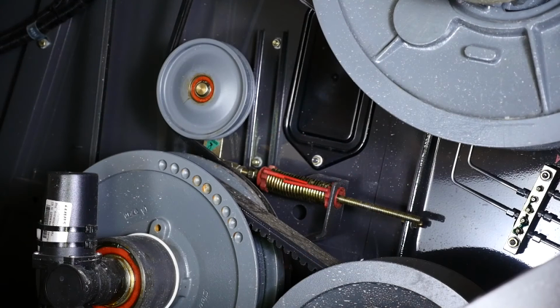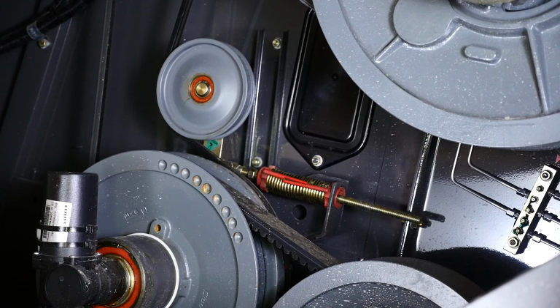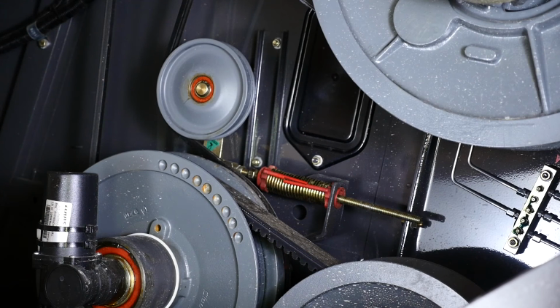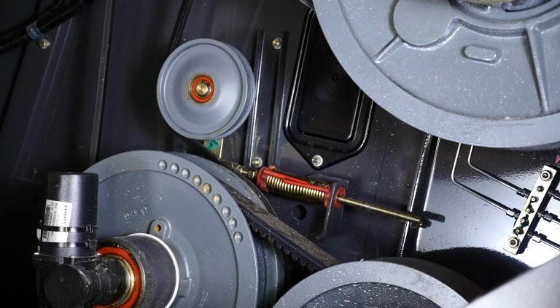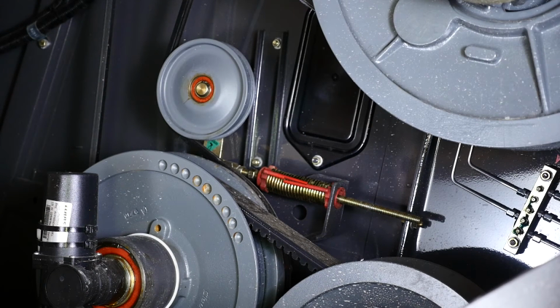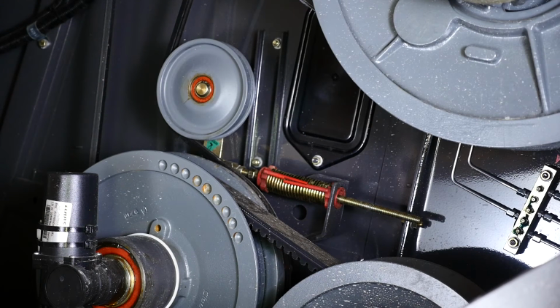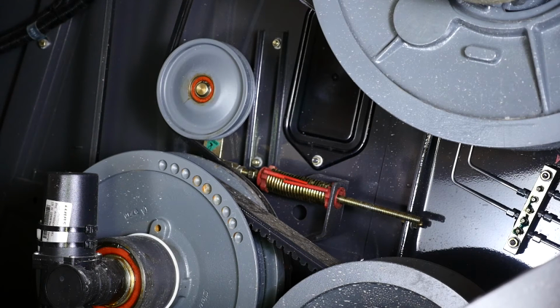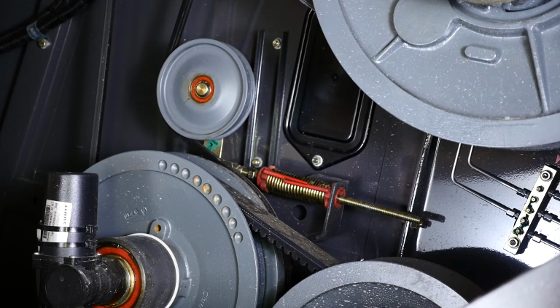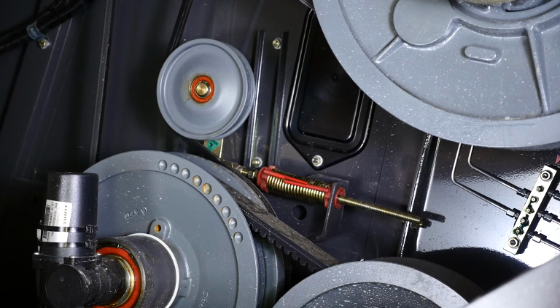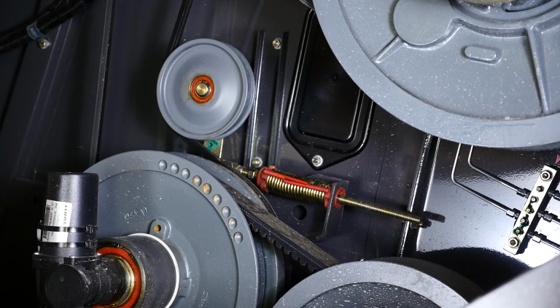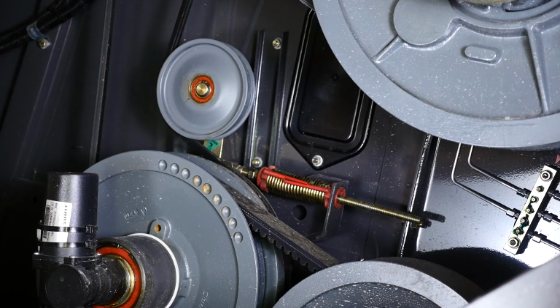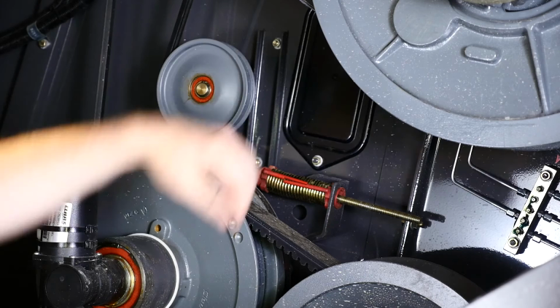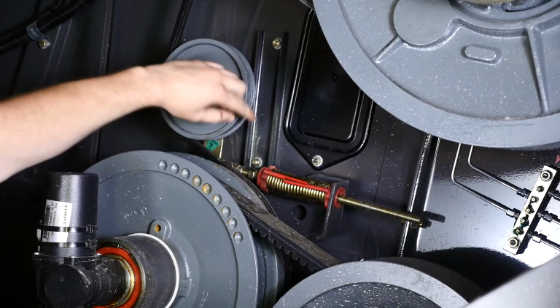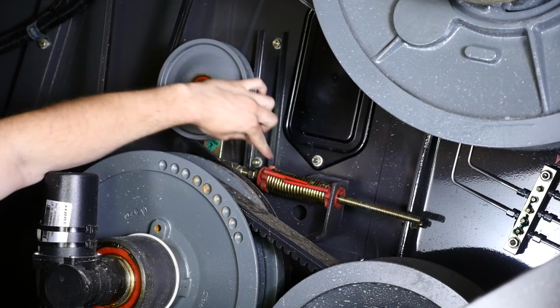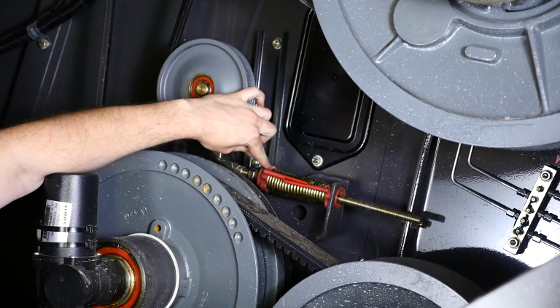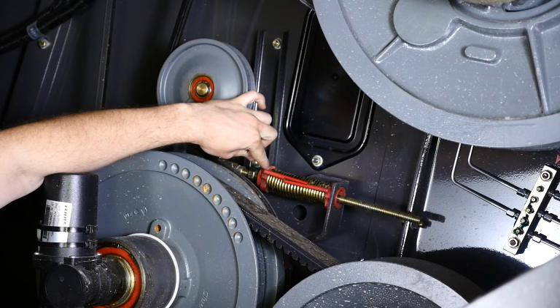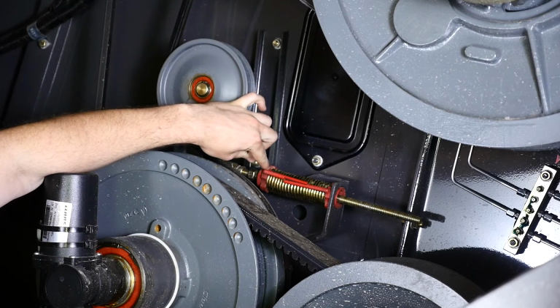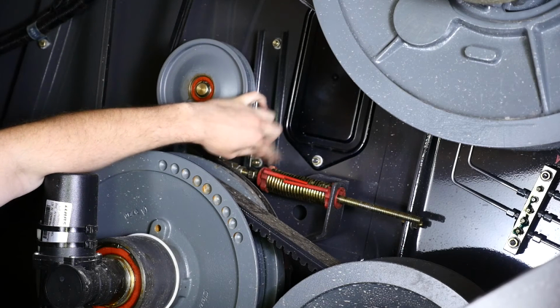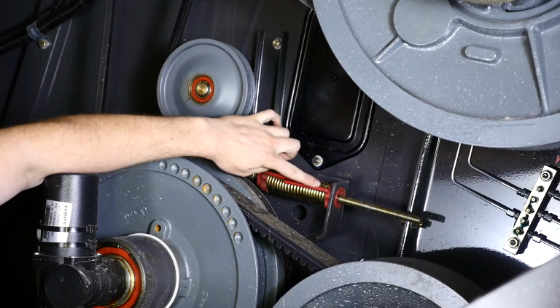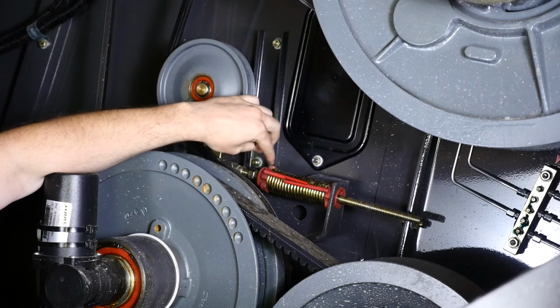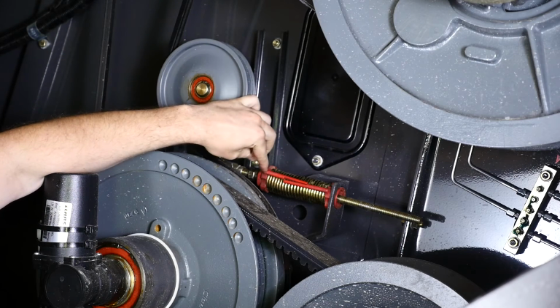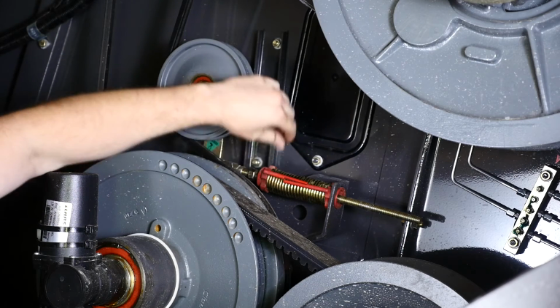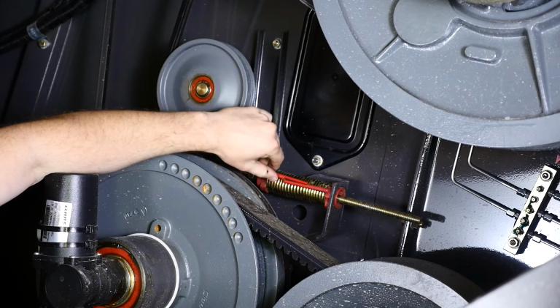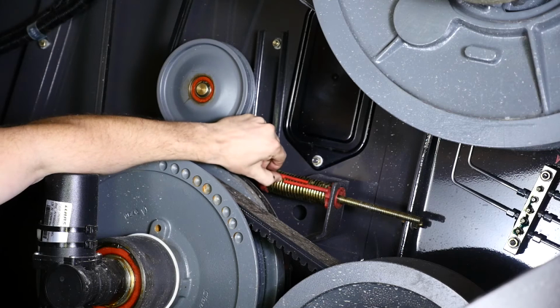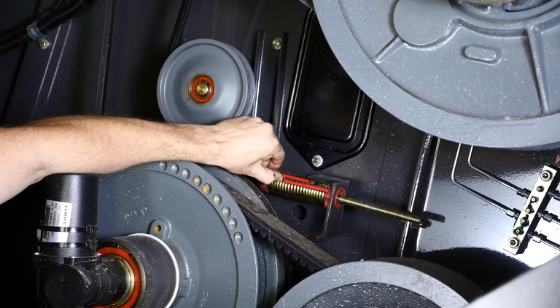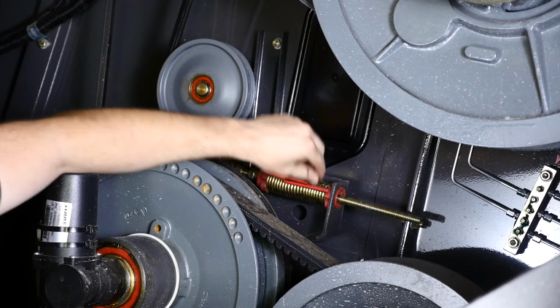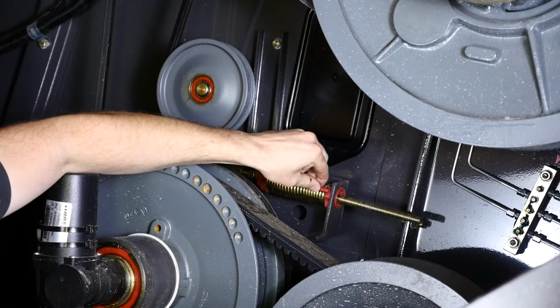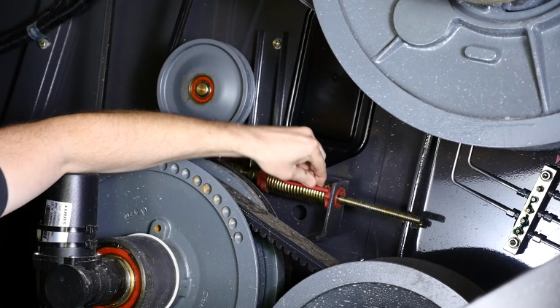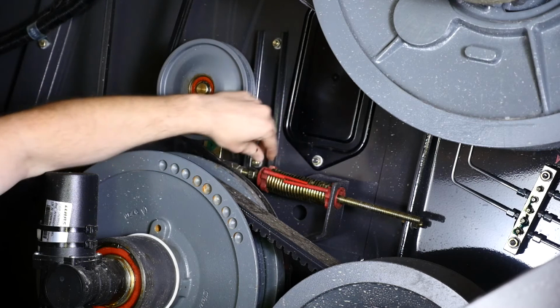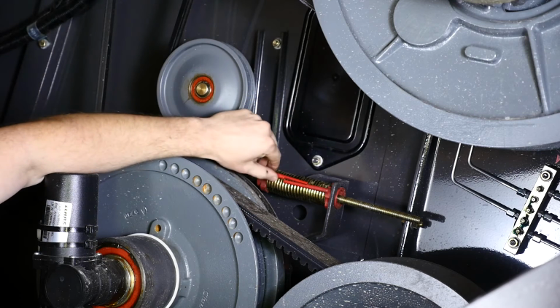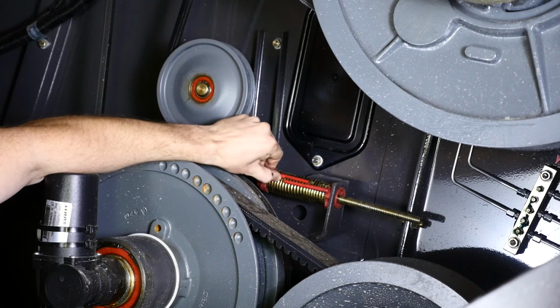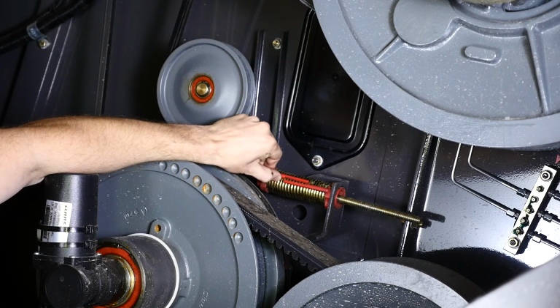We're on the right side of the machine here and we're going to look at the cleaning system fan drive. You can see here, this style of tensioner is what we call an overlapping tensioner. We have our indicator tabs on both sides of the spring that overlap each other.